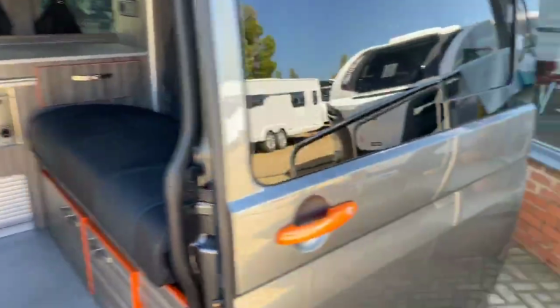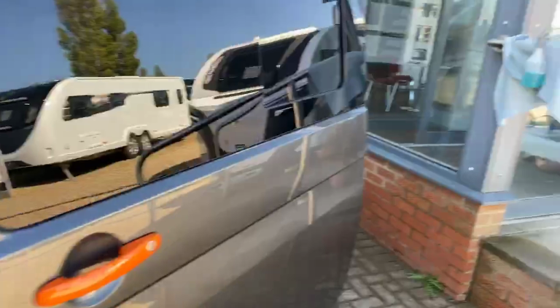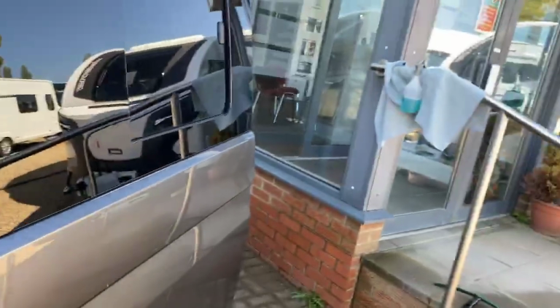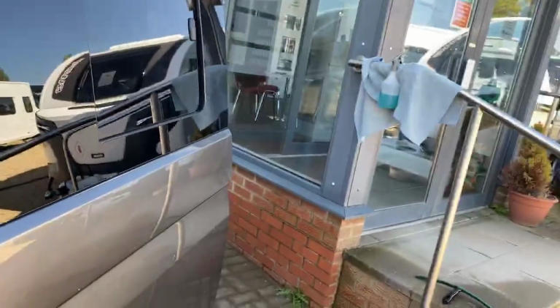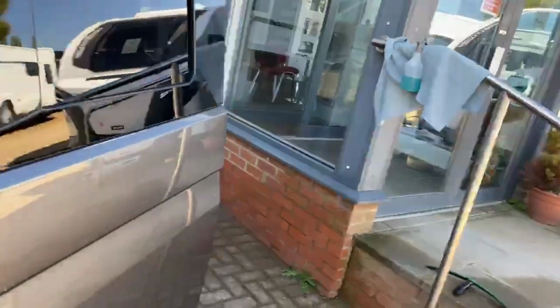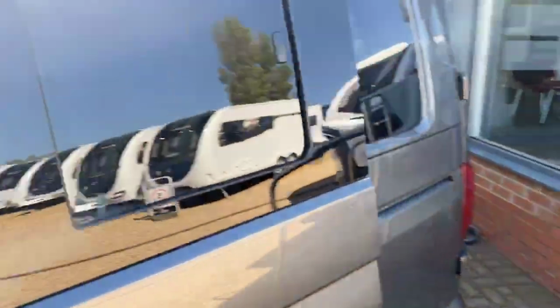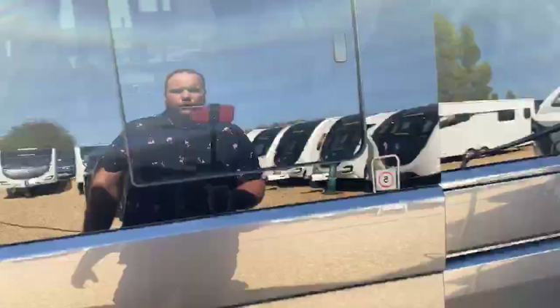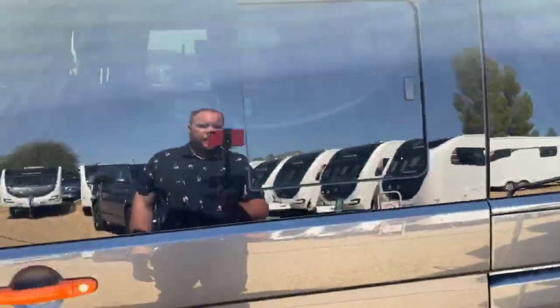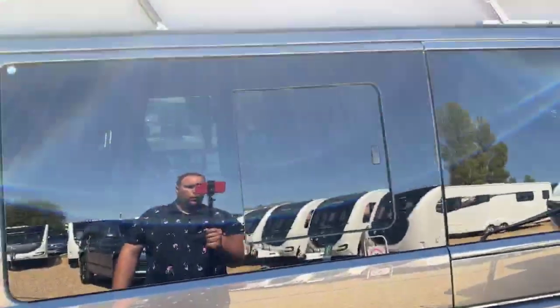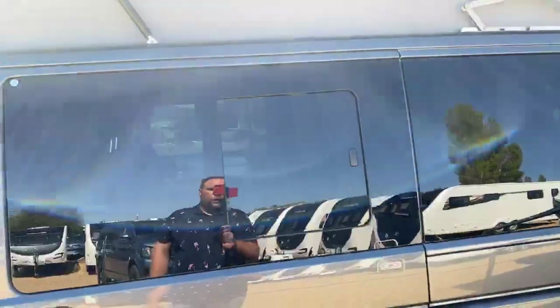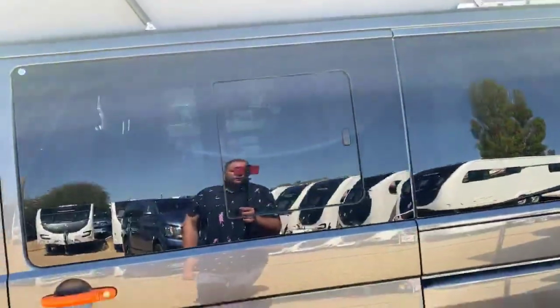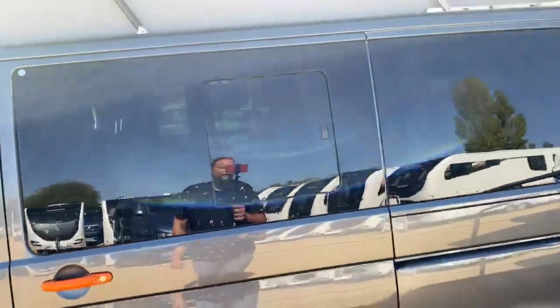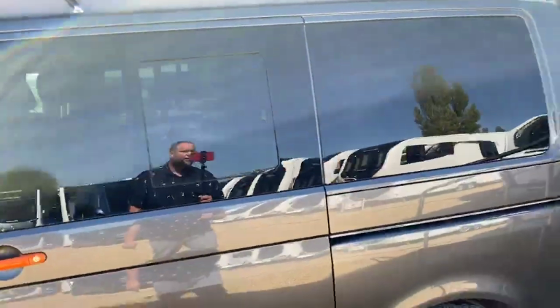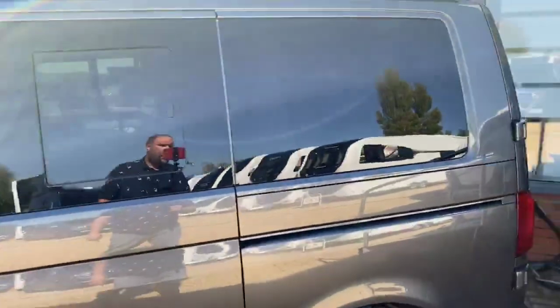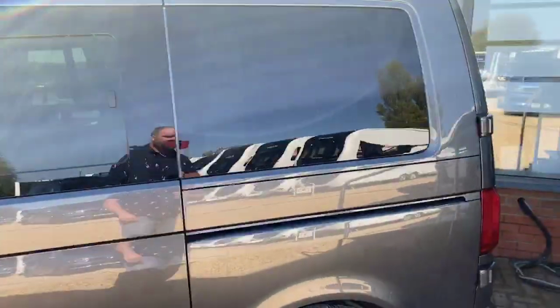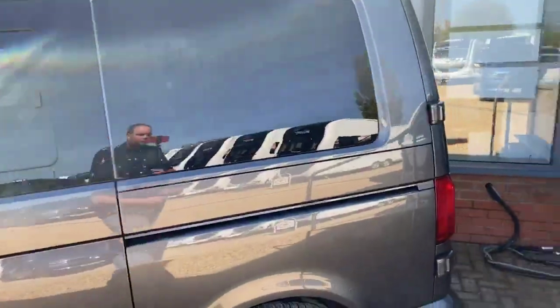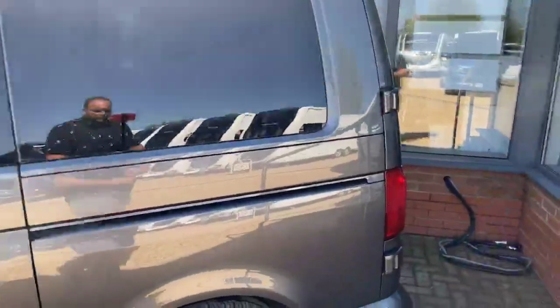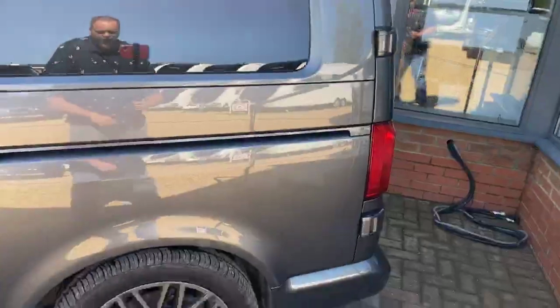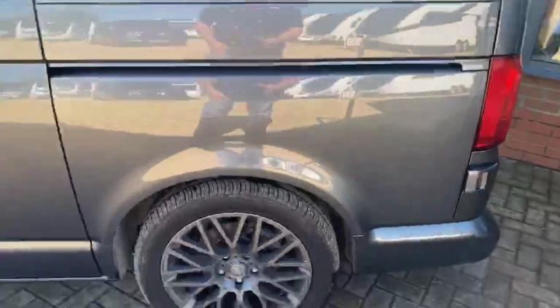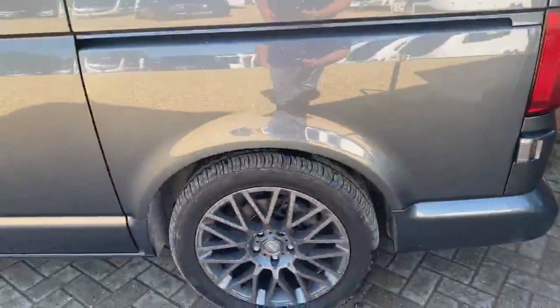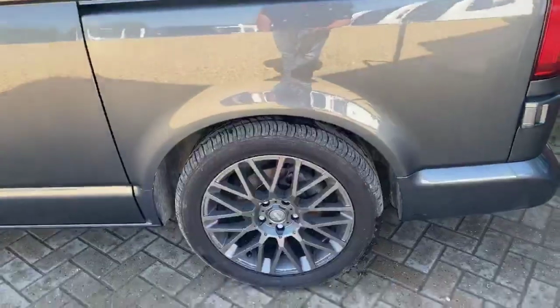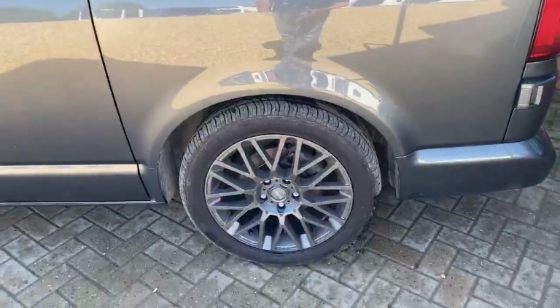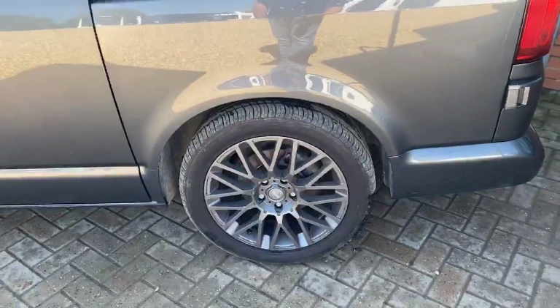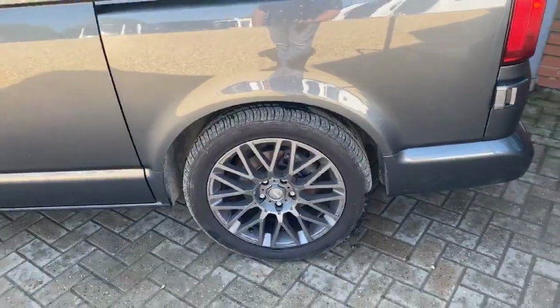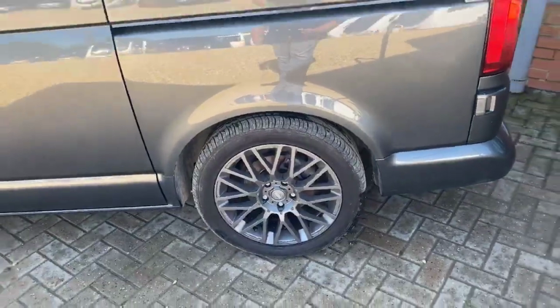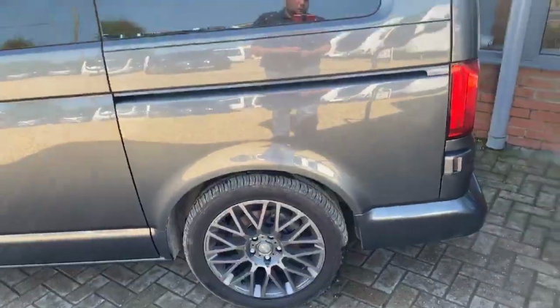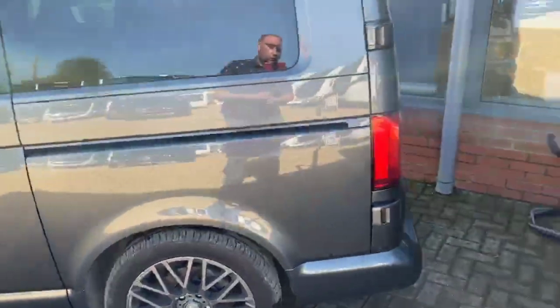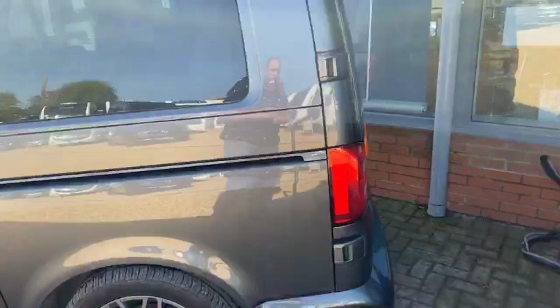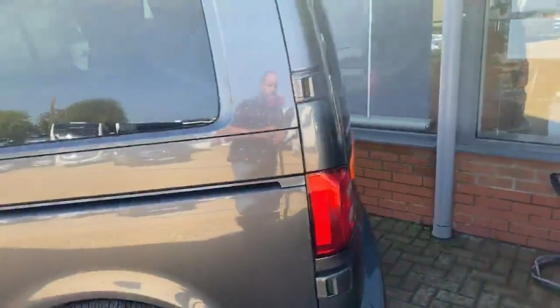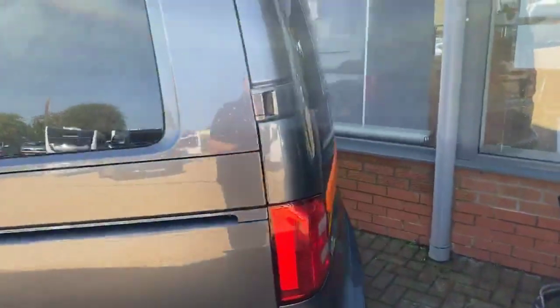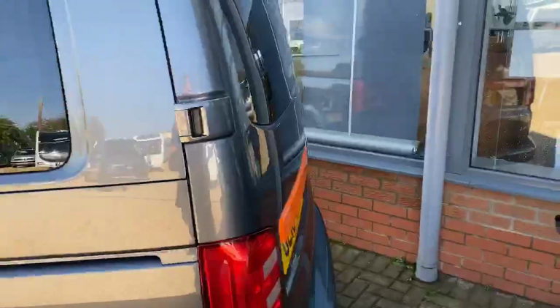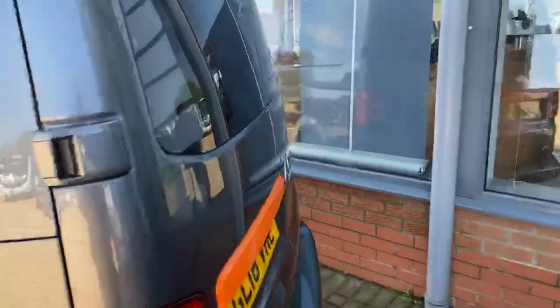One of the other lovely features is the window on the side there to allow plenty of airflow throughout, and also these fantastic Momo alloys which really offset against the indium grey colour.